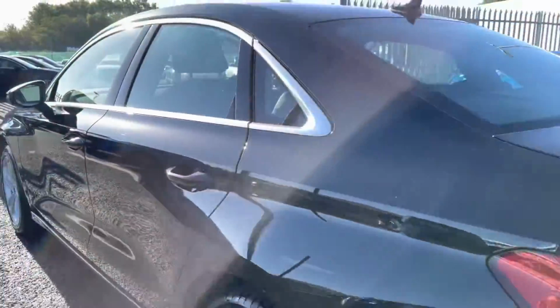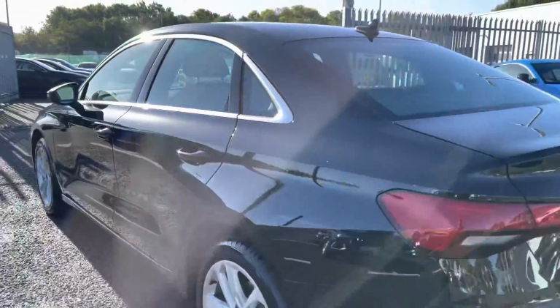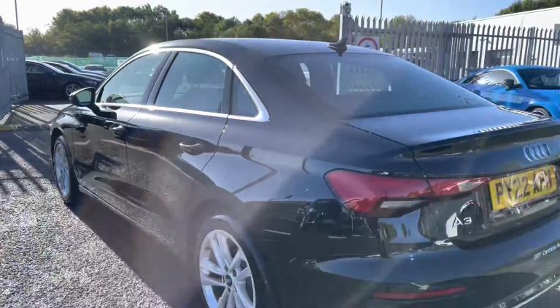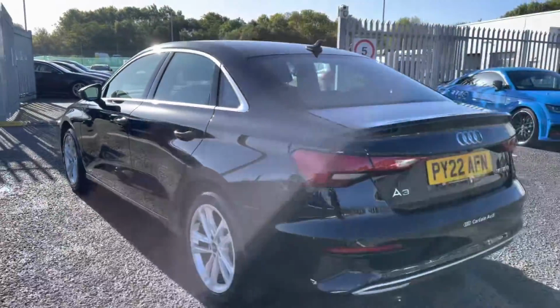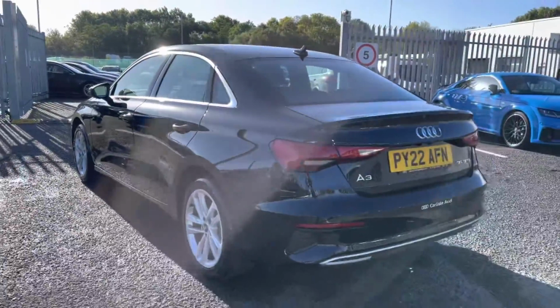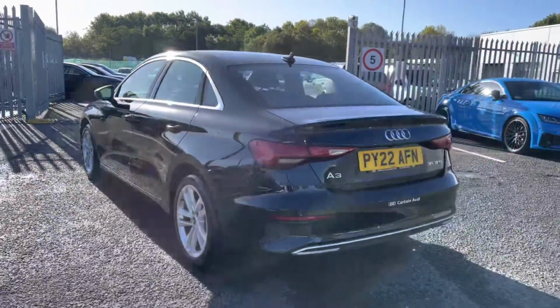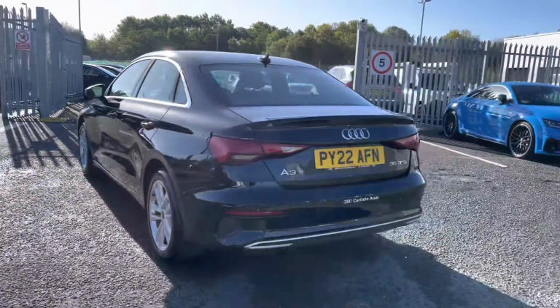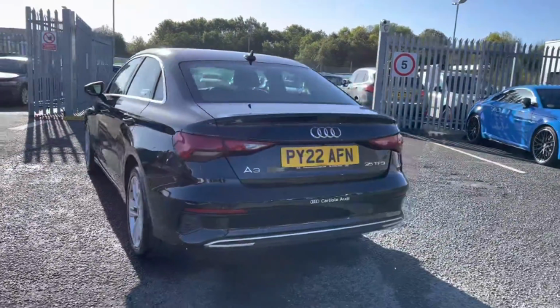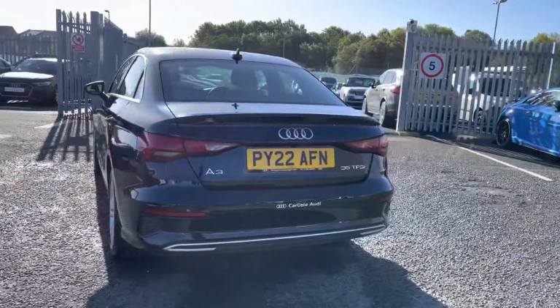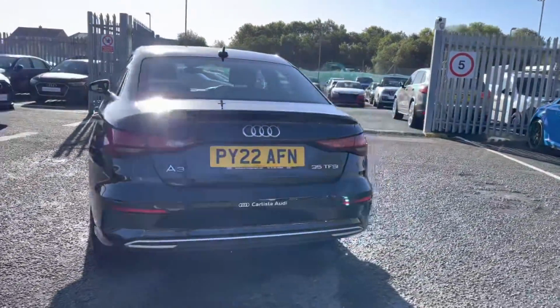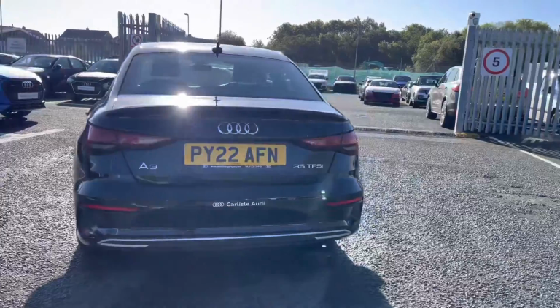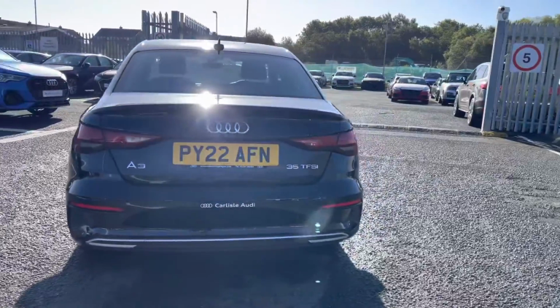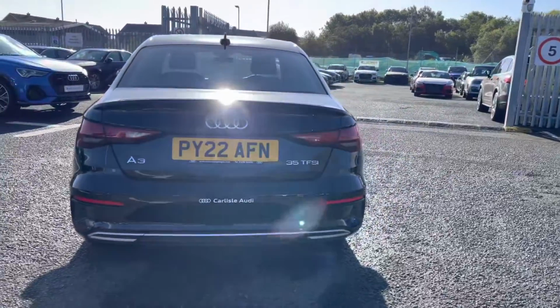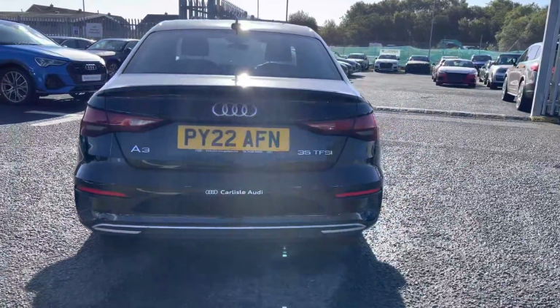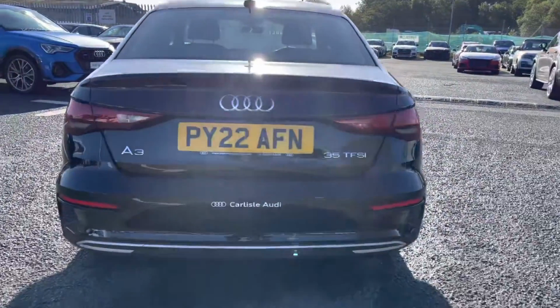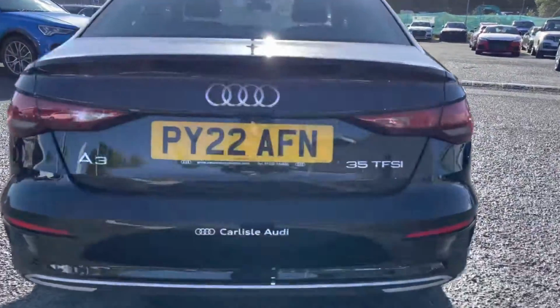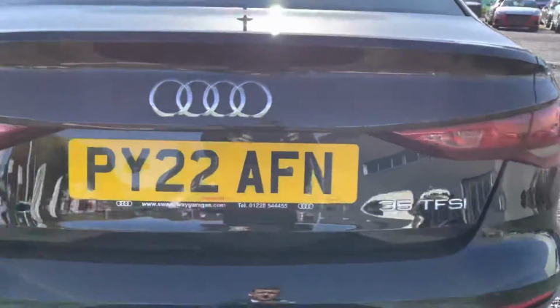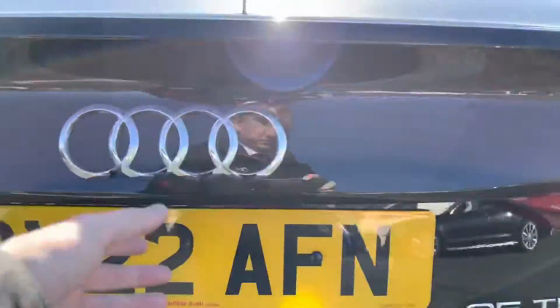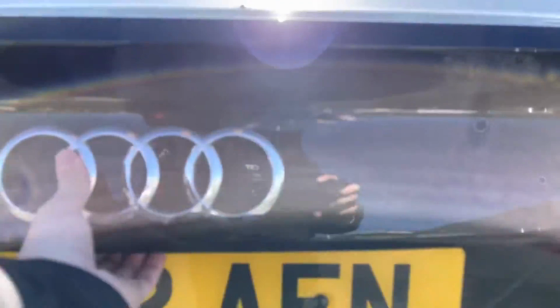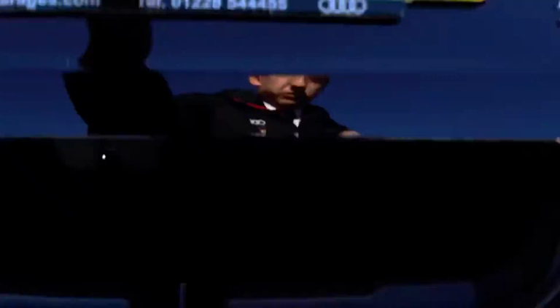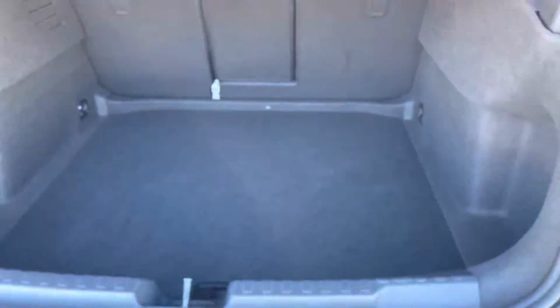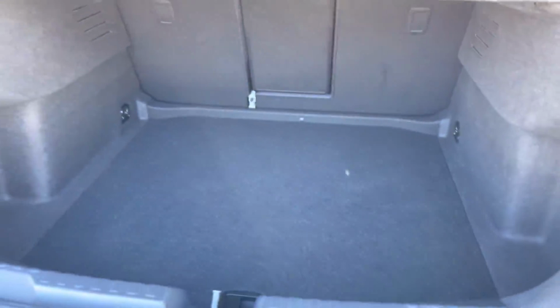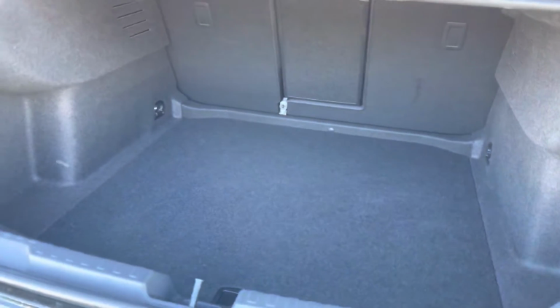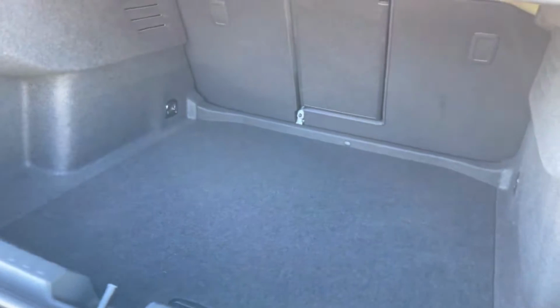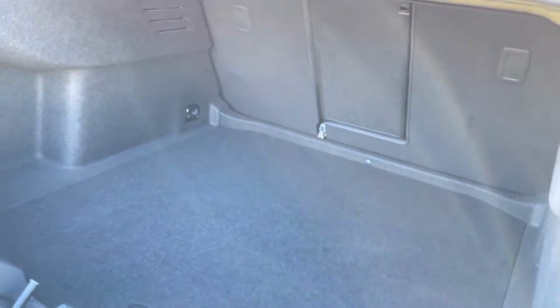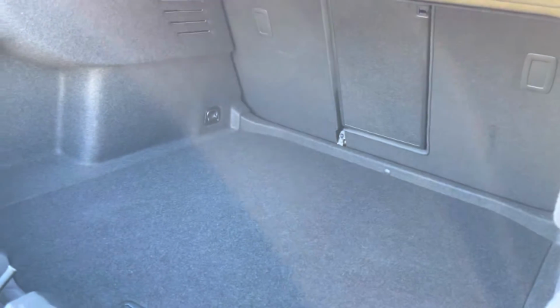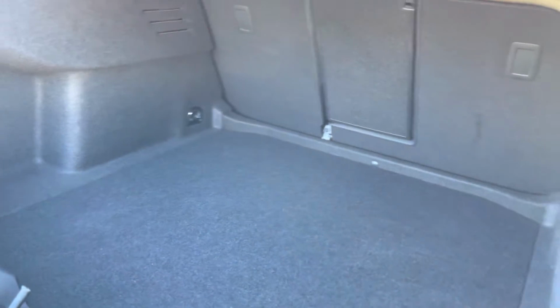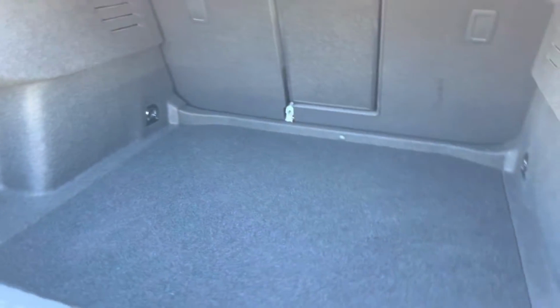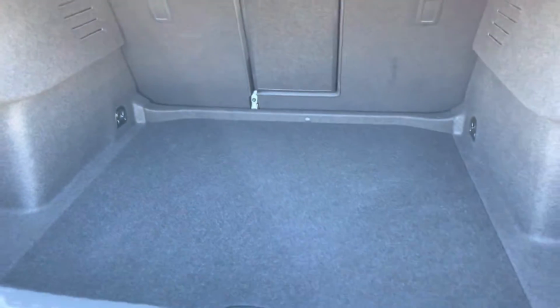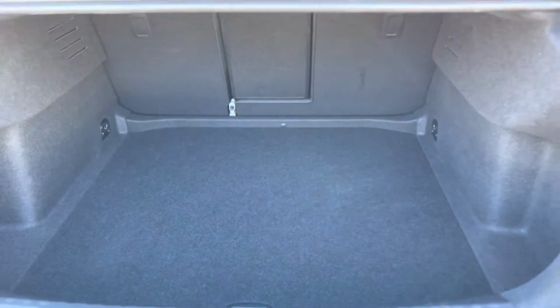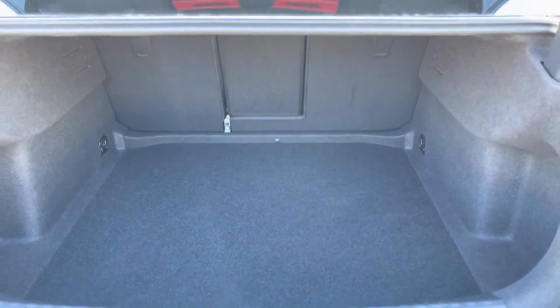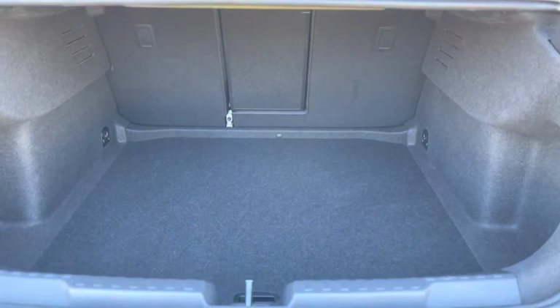Making our way round to the rear of the vehicle now. We'll show you the practicality of this saloon. As we open the boot, we've got a large amount of boot space there — you'll have no trouble fitting any shopping or bags in. You'll be able to do so with ease.